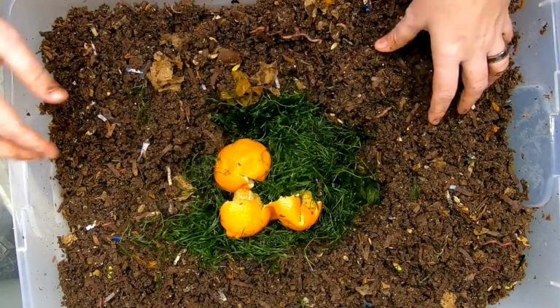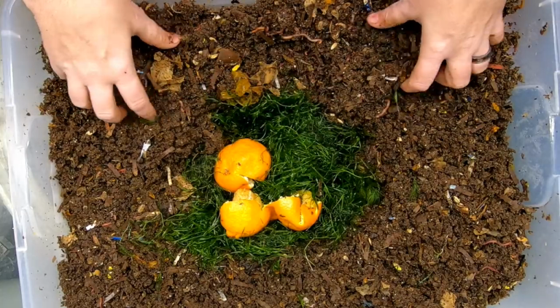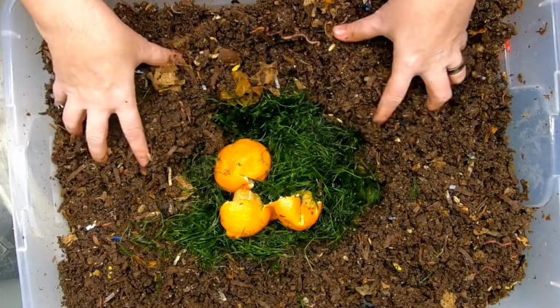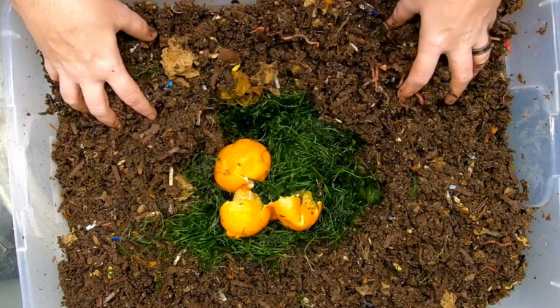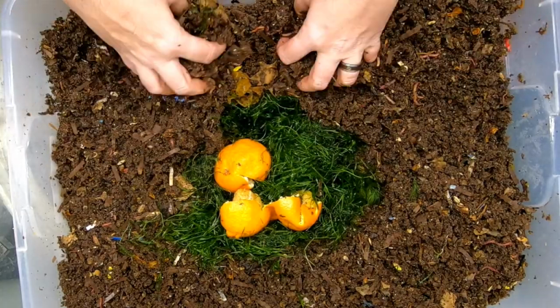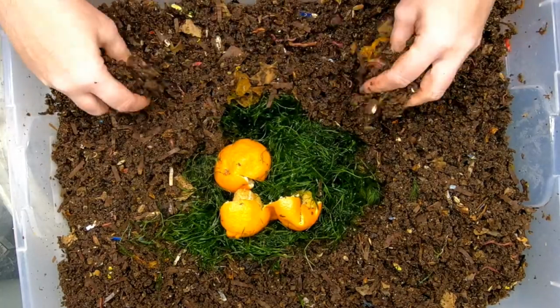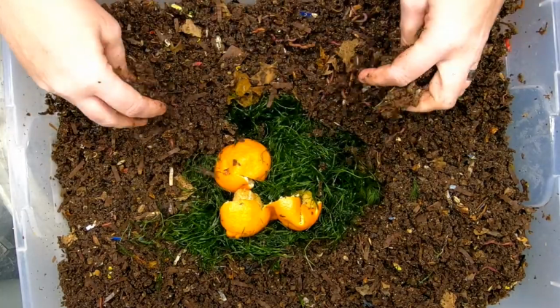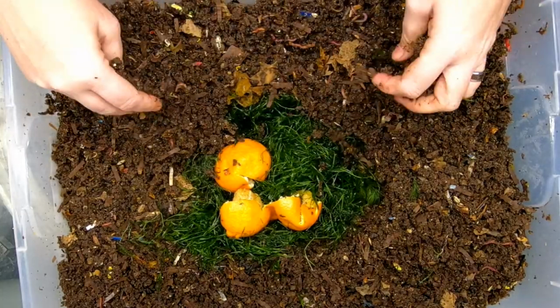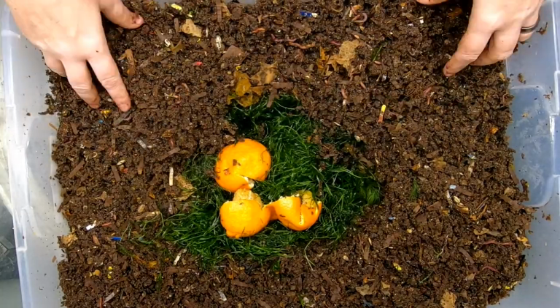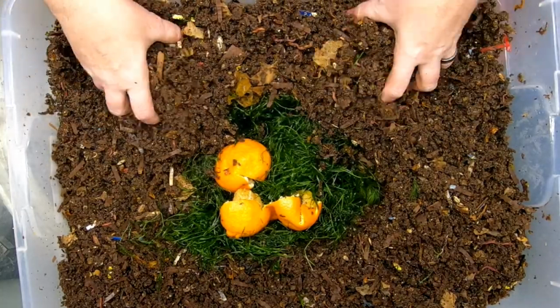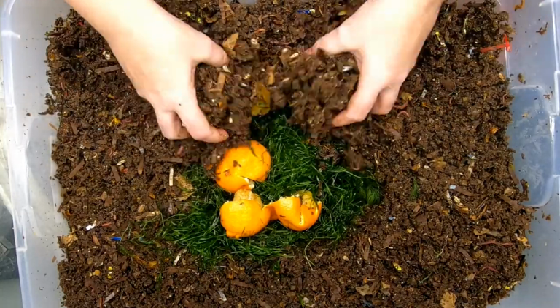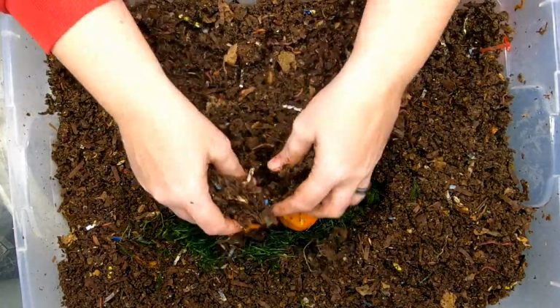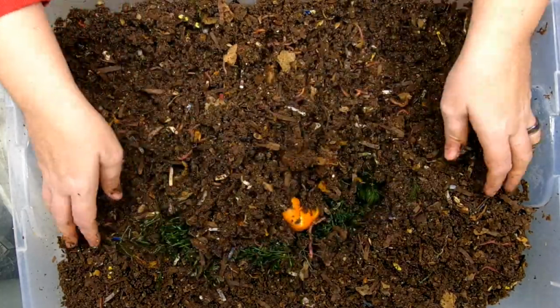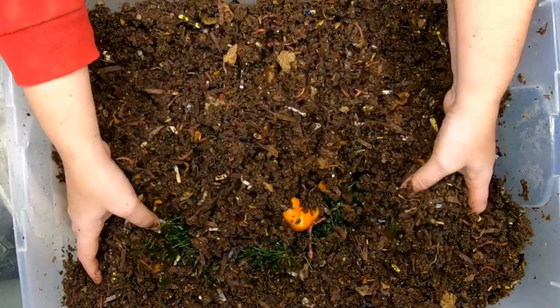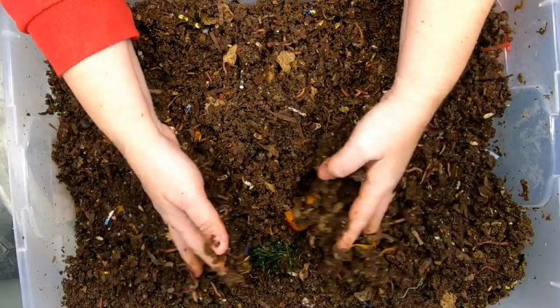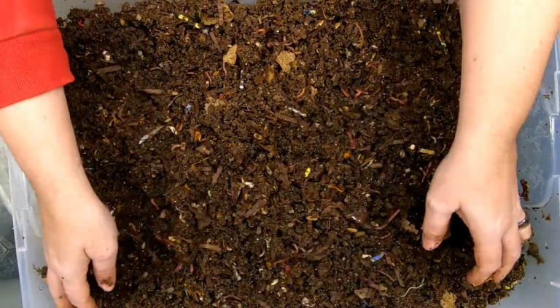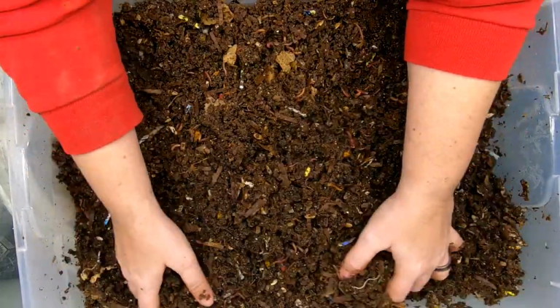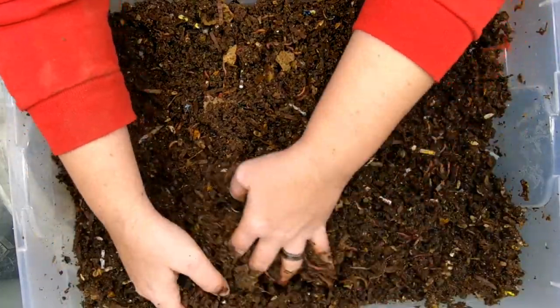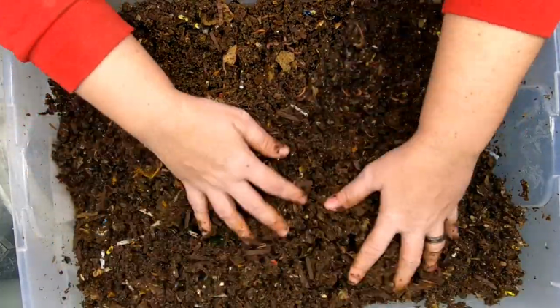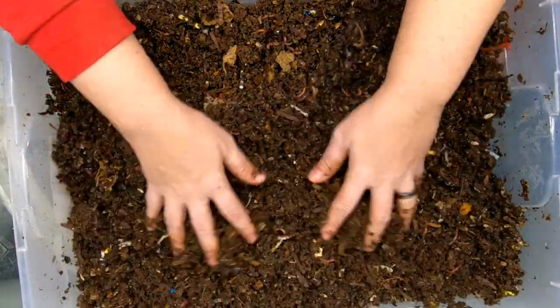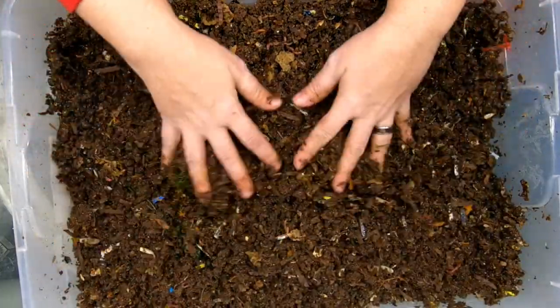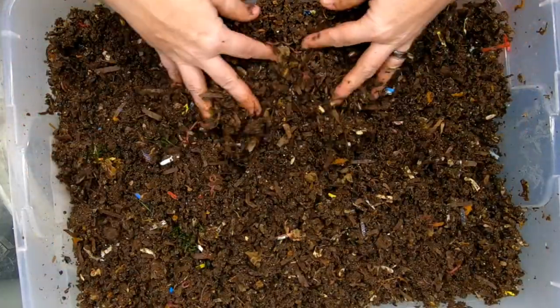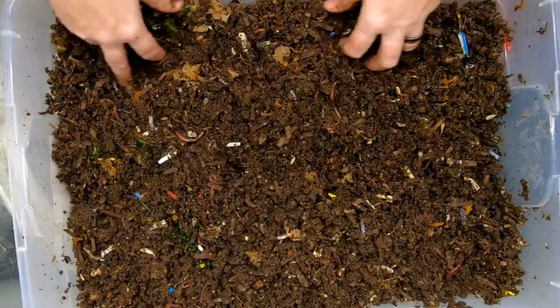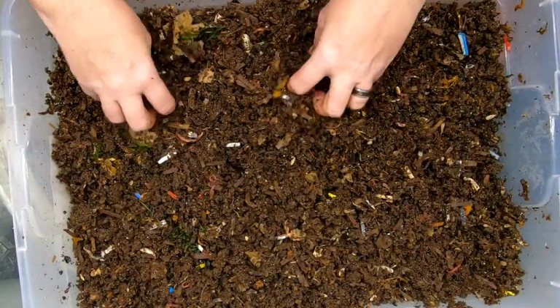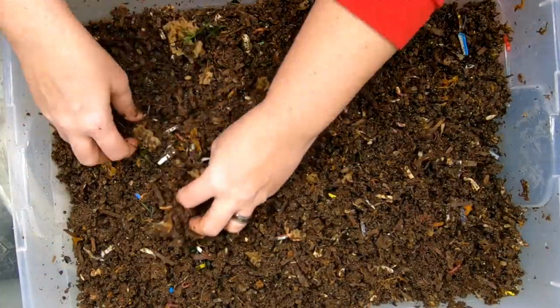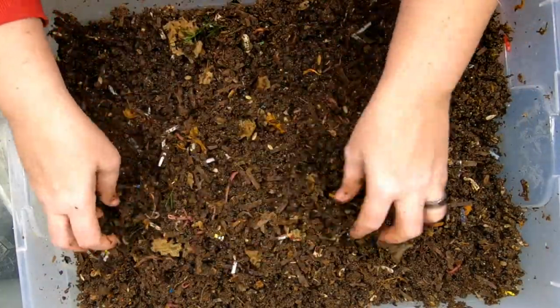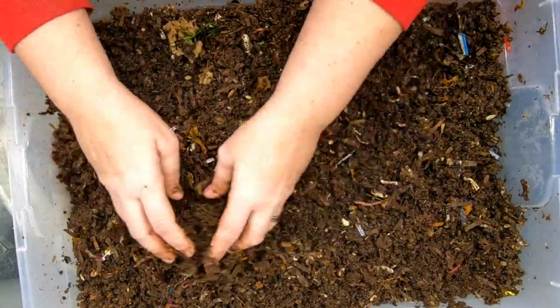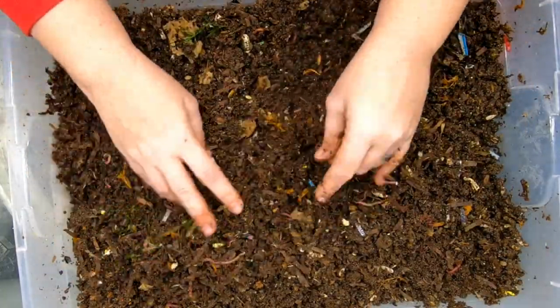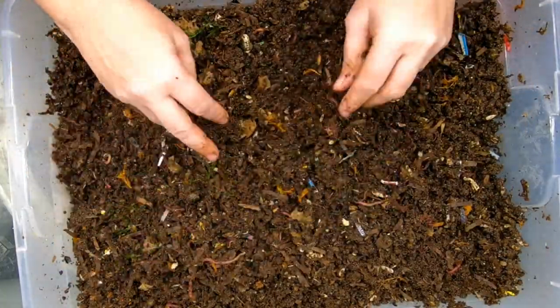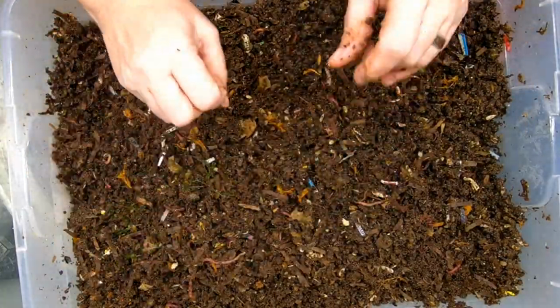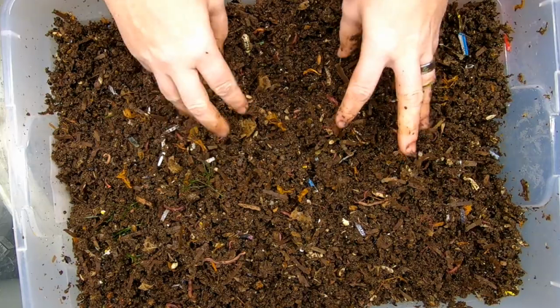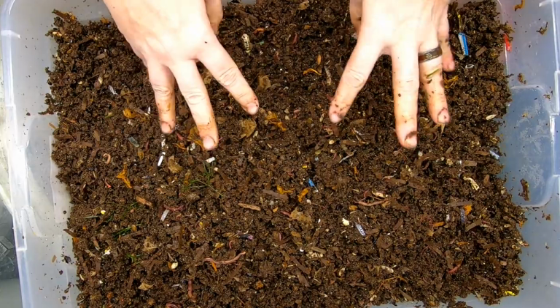Not tempted to leave the sticker in there just because it's adorable though. Let's cover these guys up, and then we will go get another red wiggler bin.